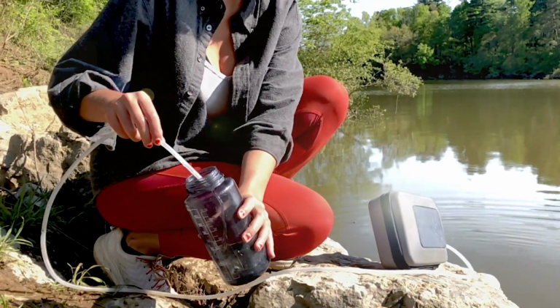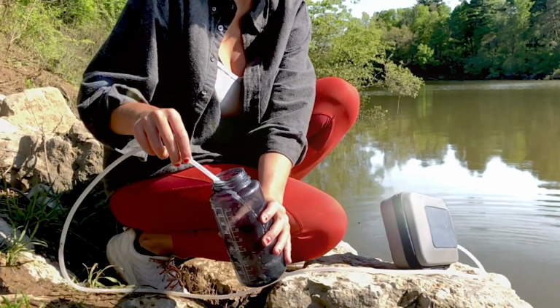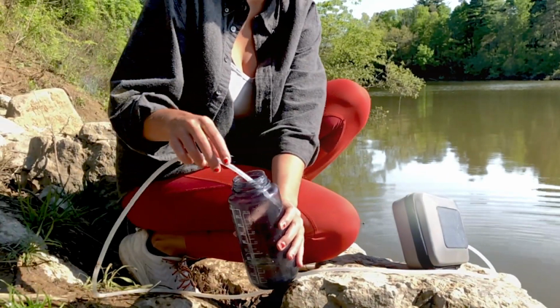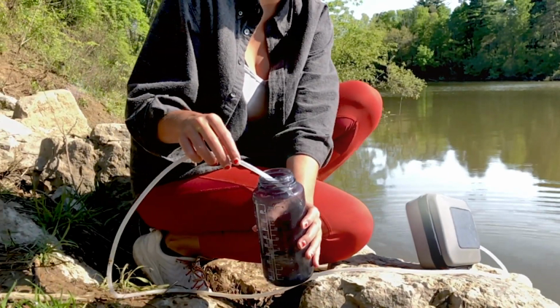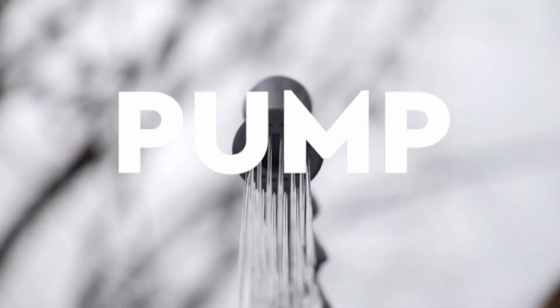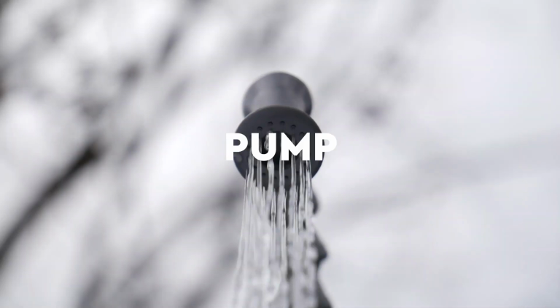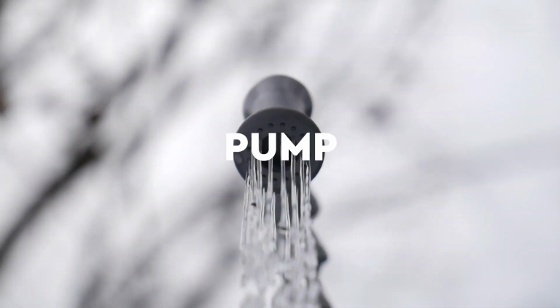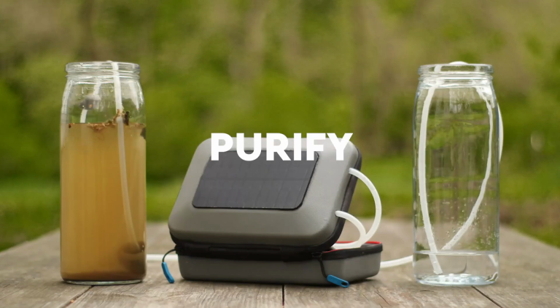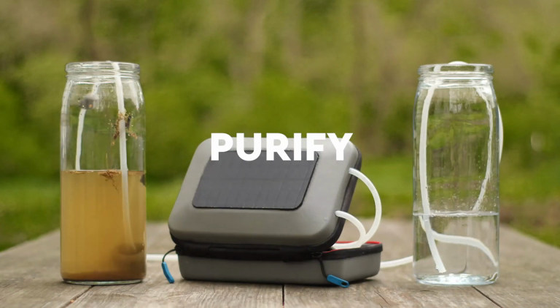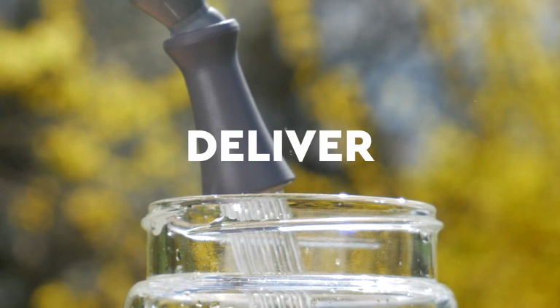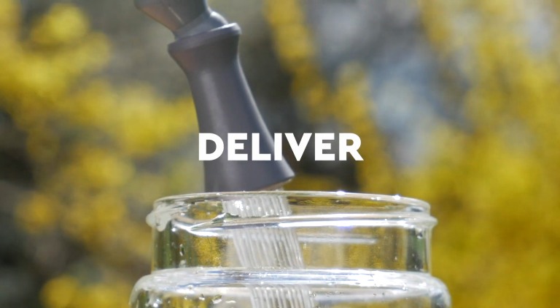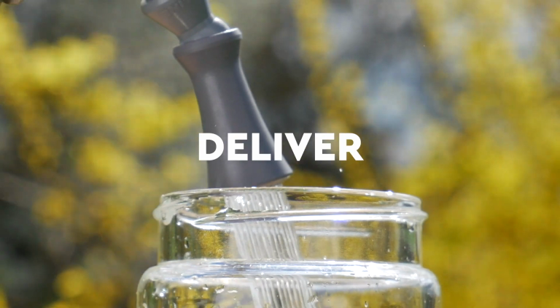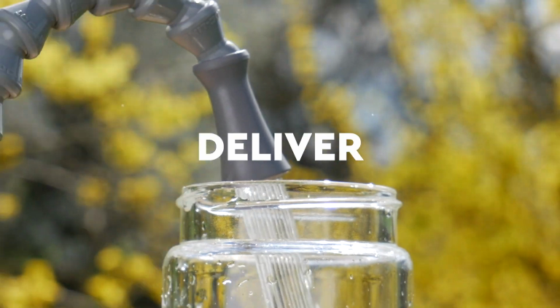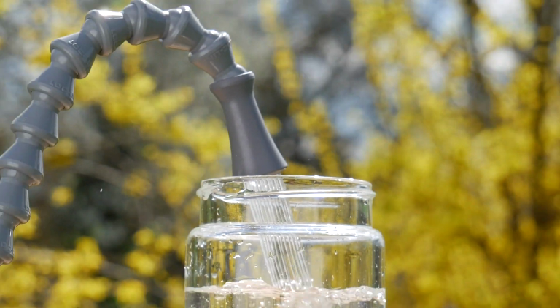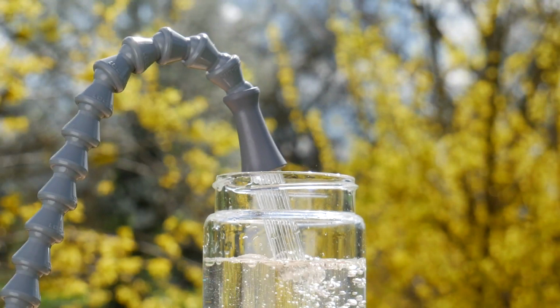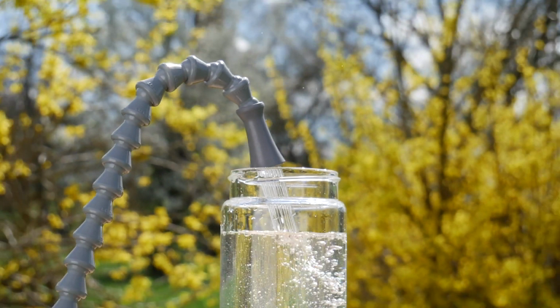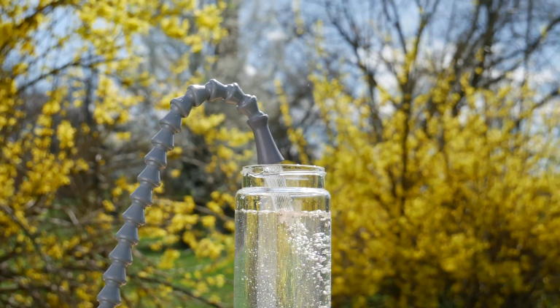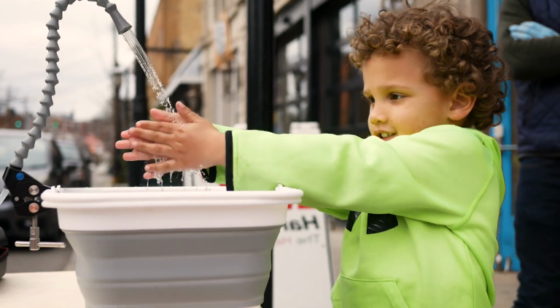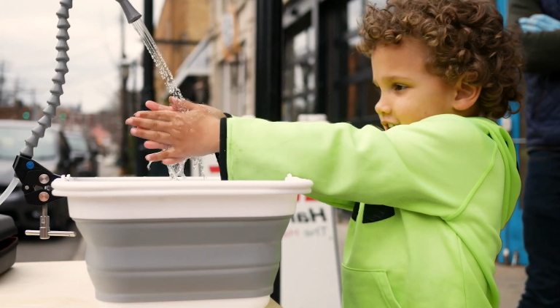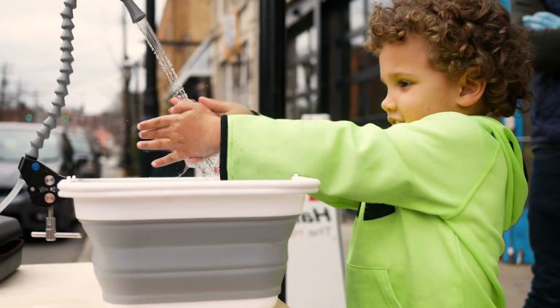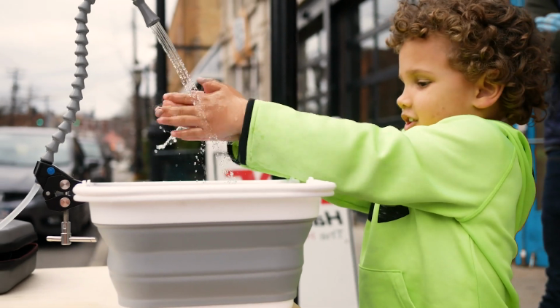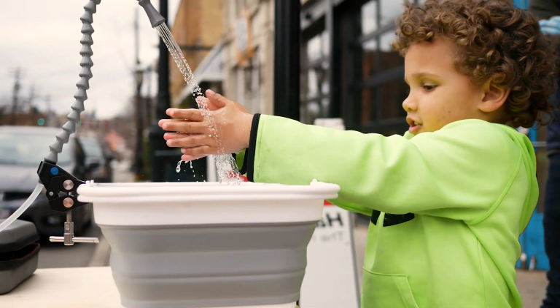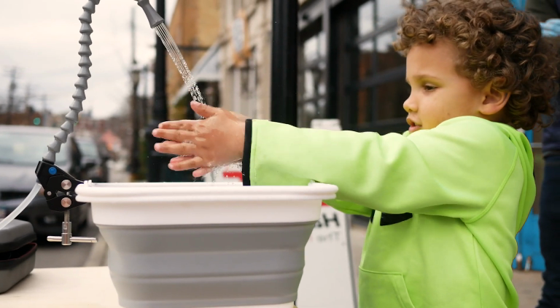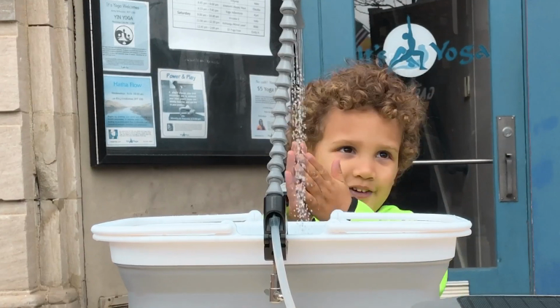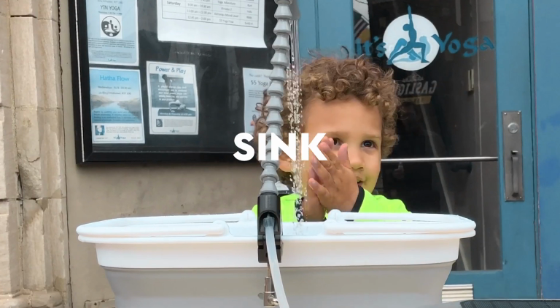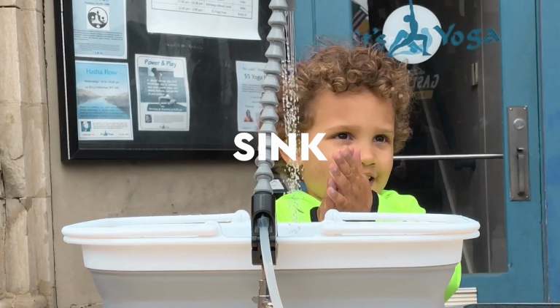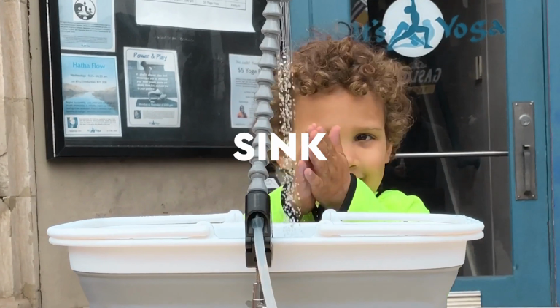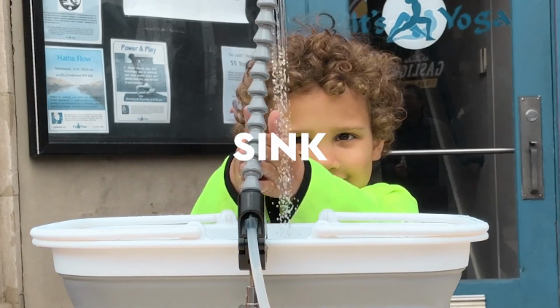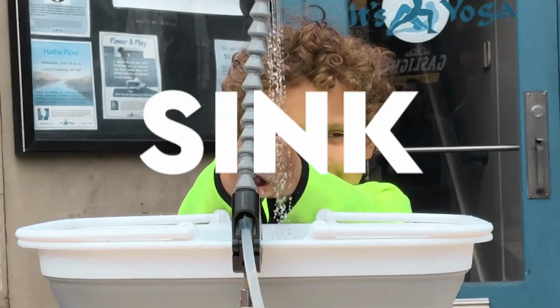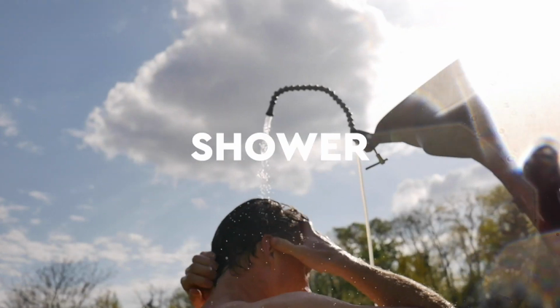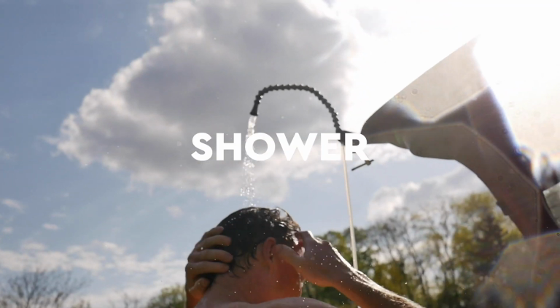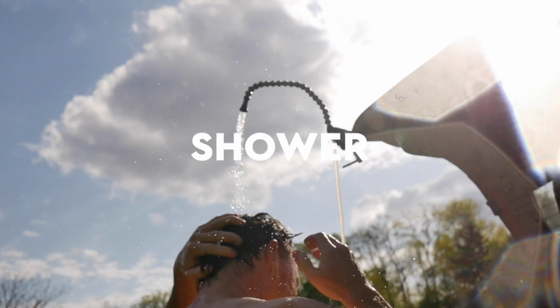Everything you need to pump, purify, and deliver large amounts of water. Now you can bring cleanliness wherever you go, with full sink and shower capabilities.